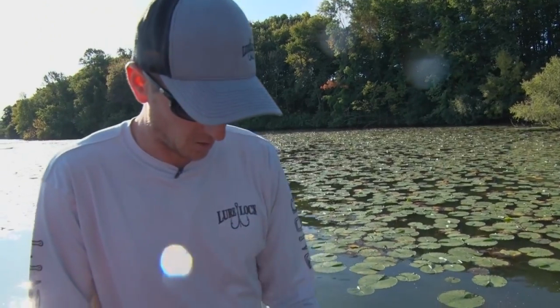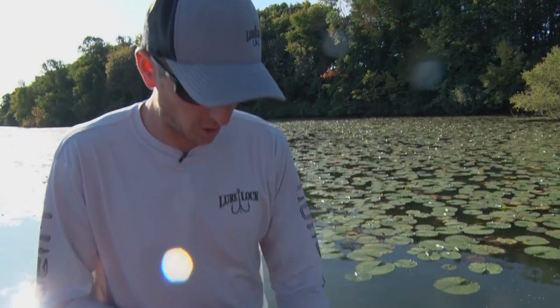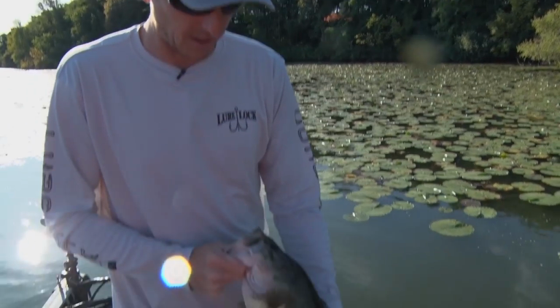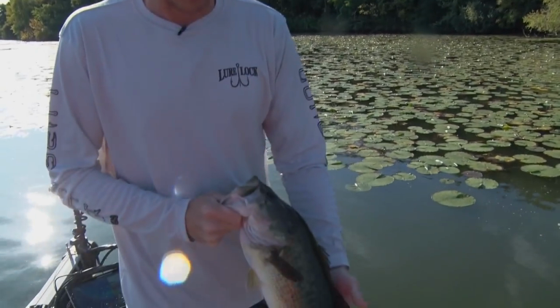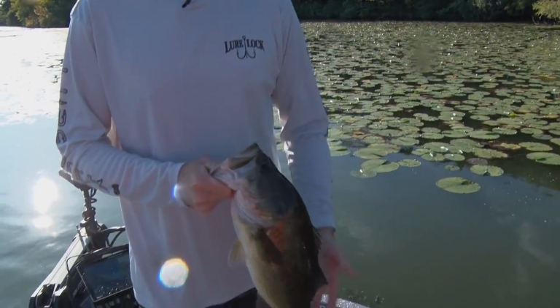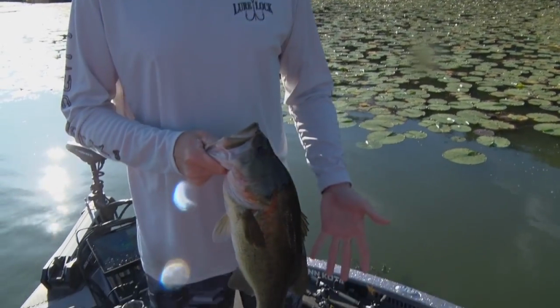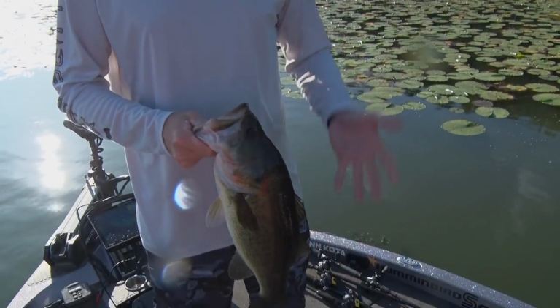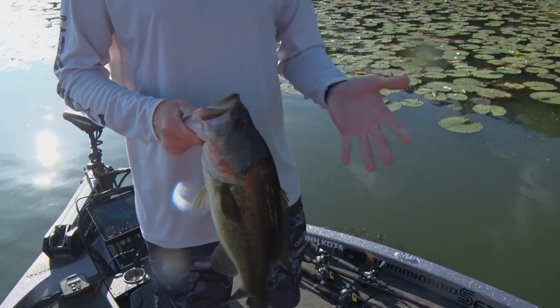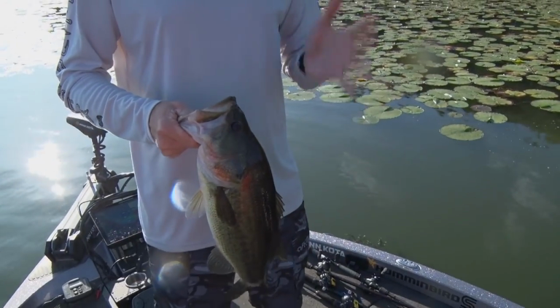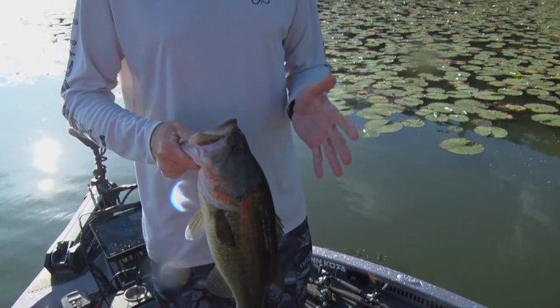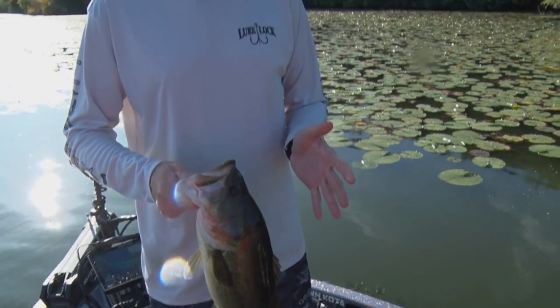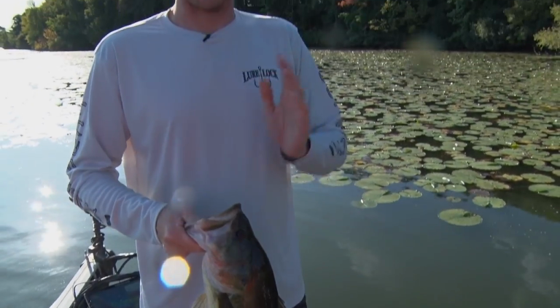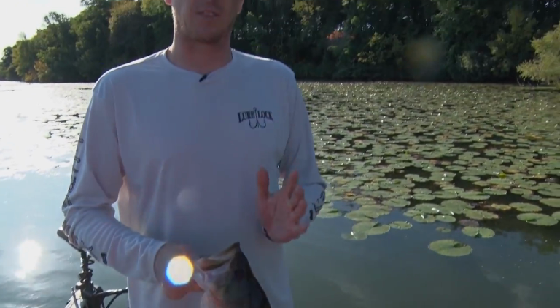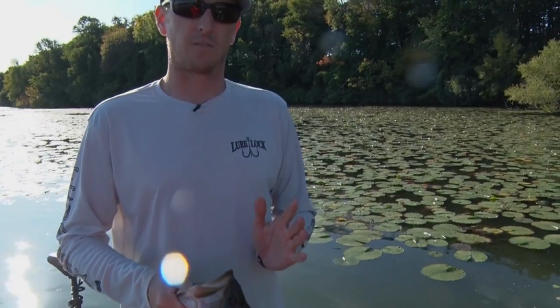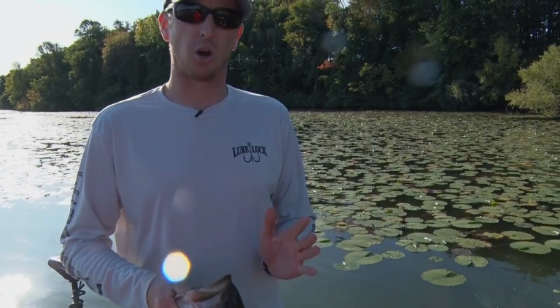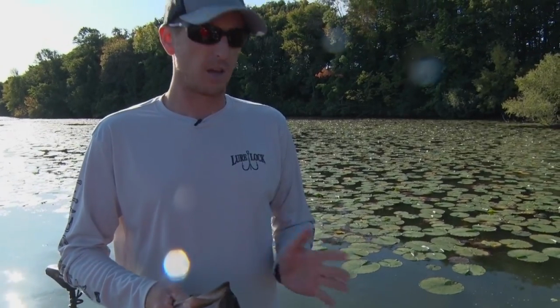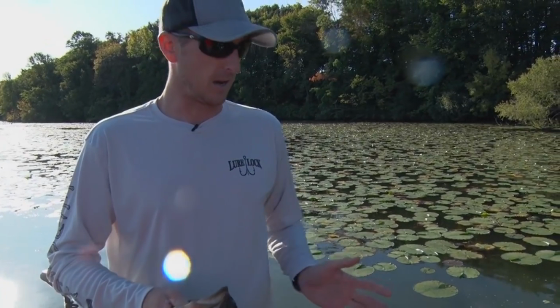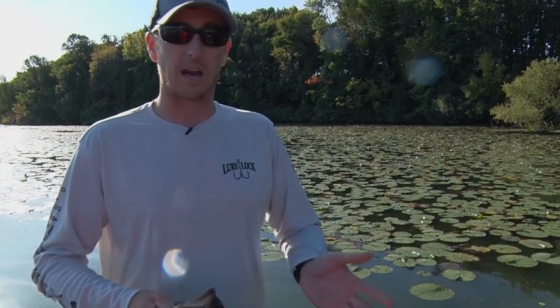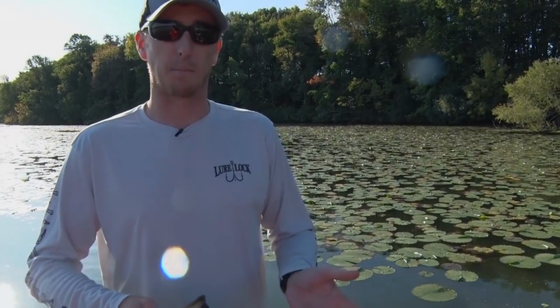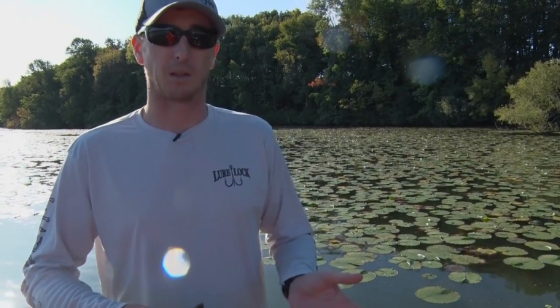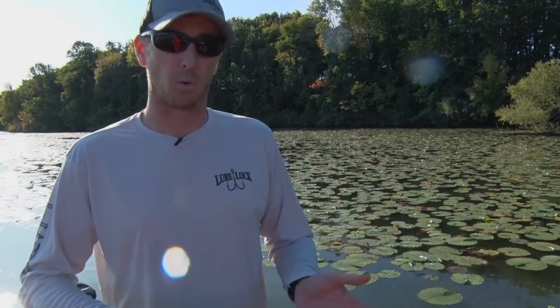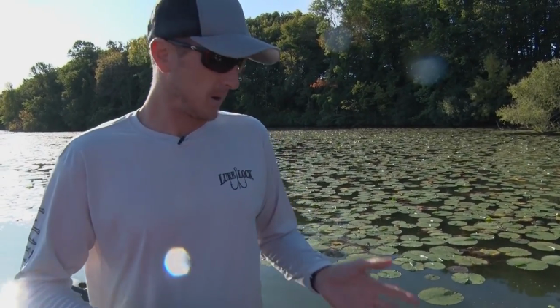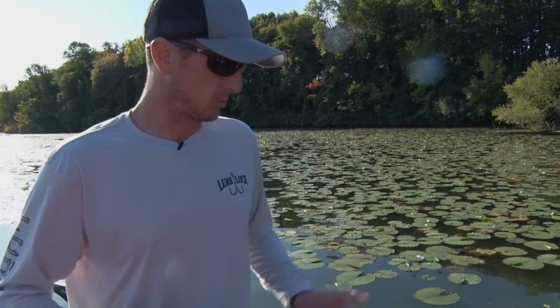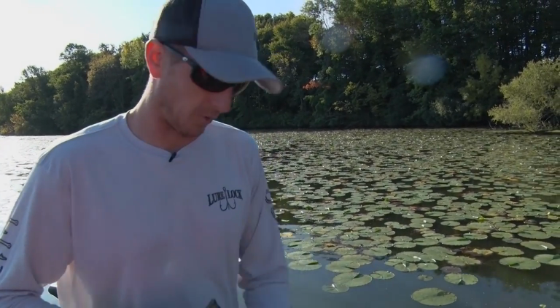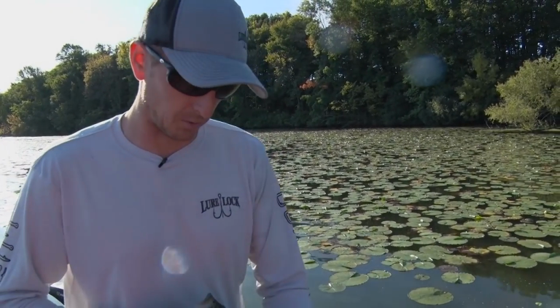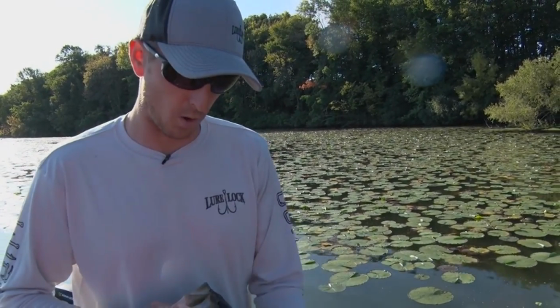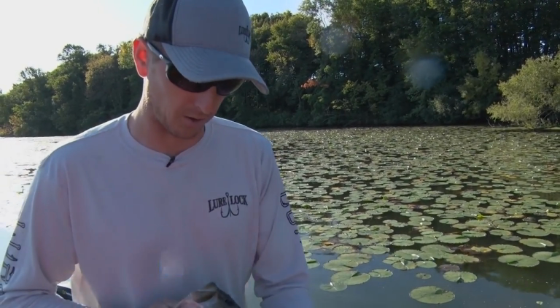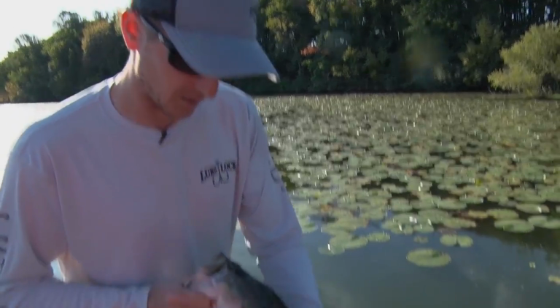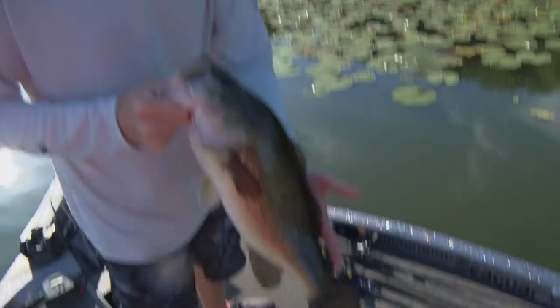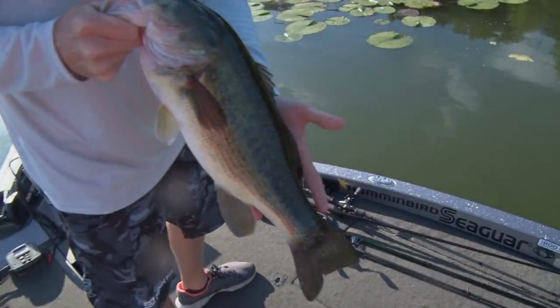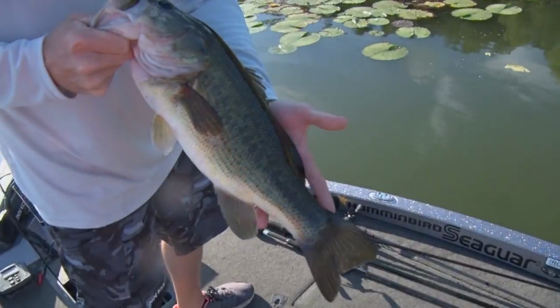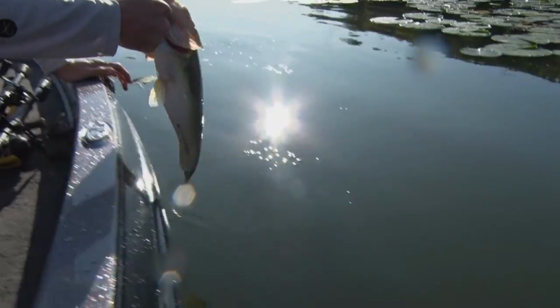When you hook it, you've got to get that fish out. First you need to be able to set the hook and get that fish hooked, and then you've got to get them back in the boat. I'll talk a little bit more about that. Let's get this good one back and see if we can get another one.